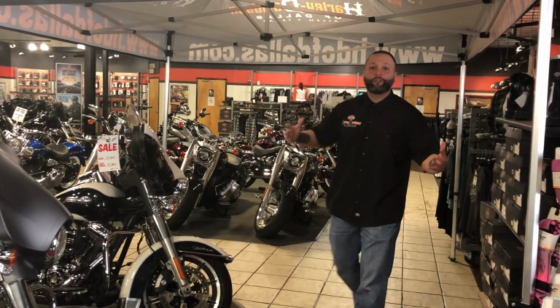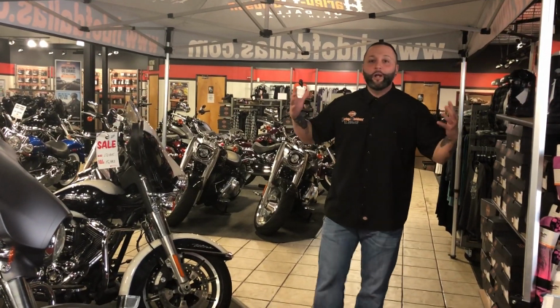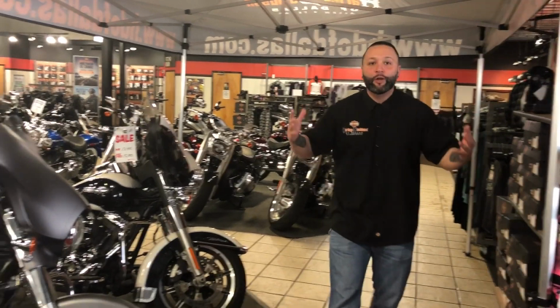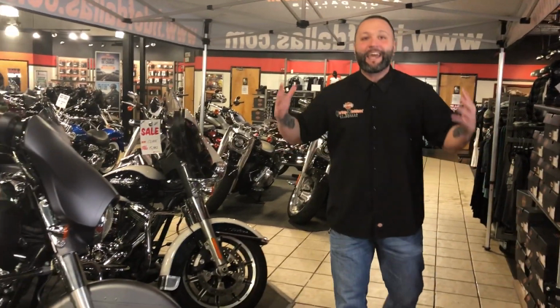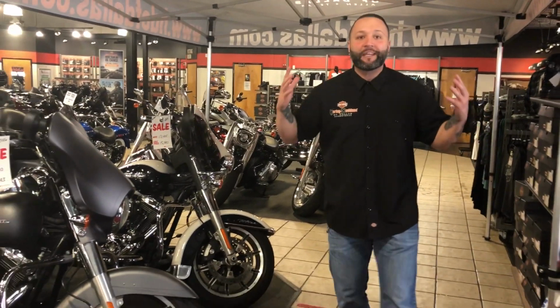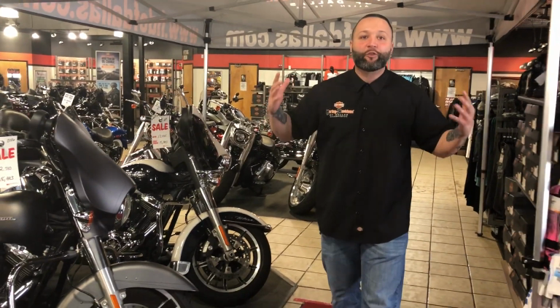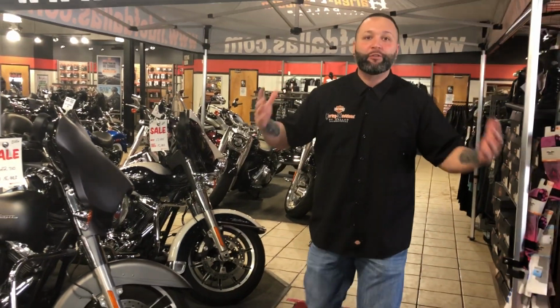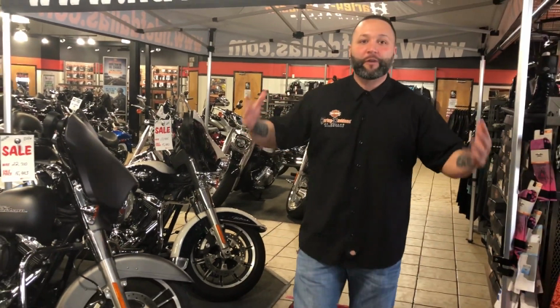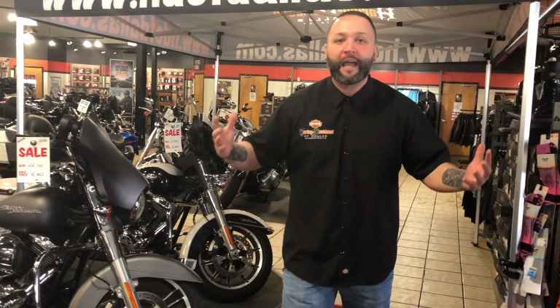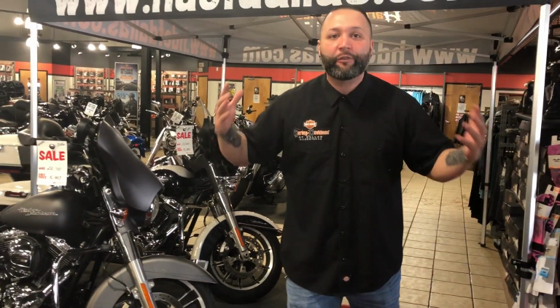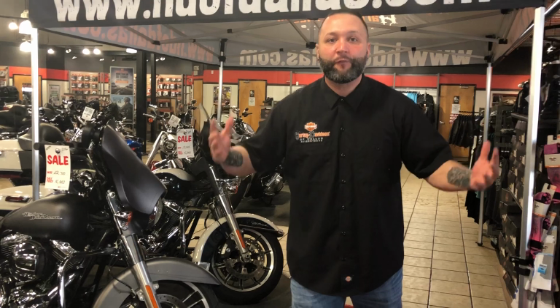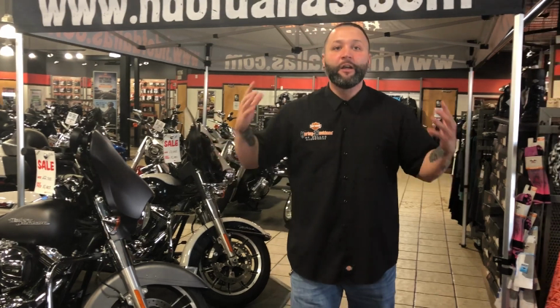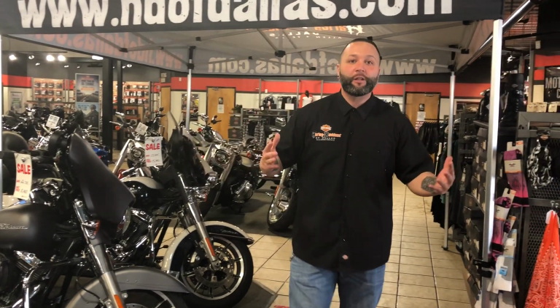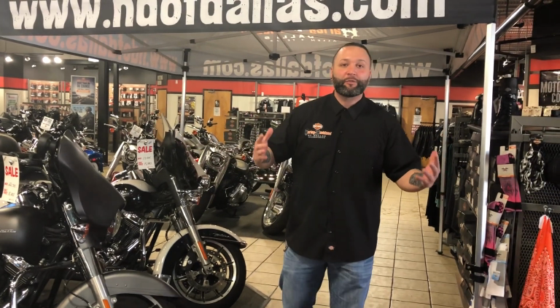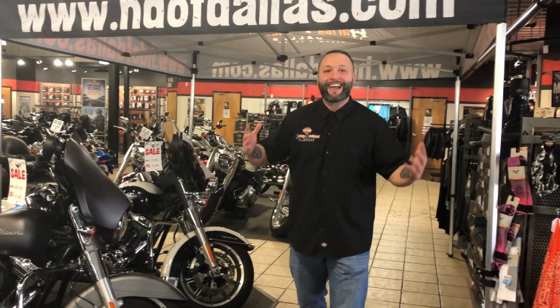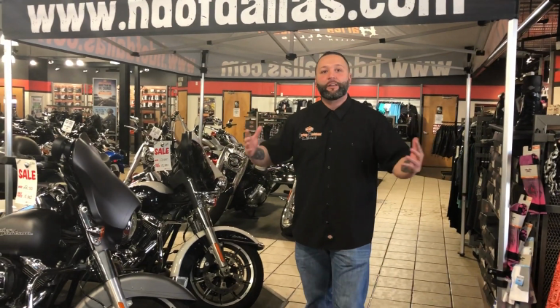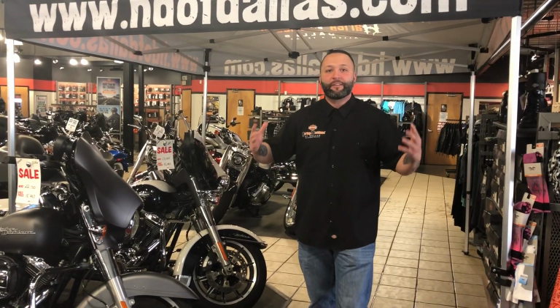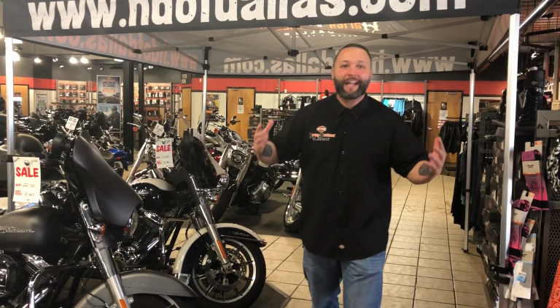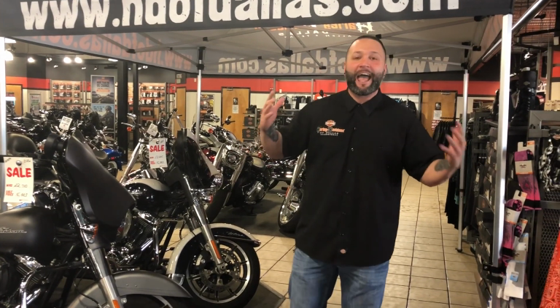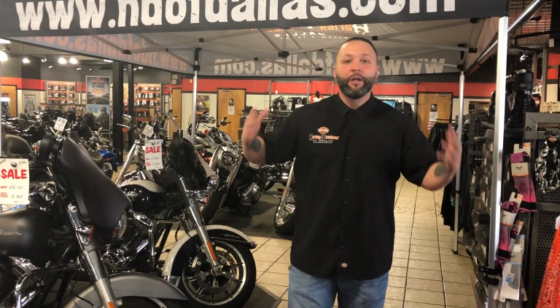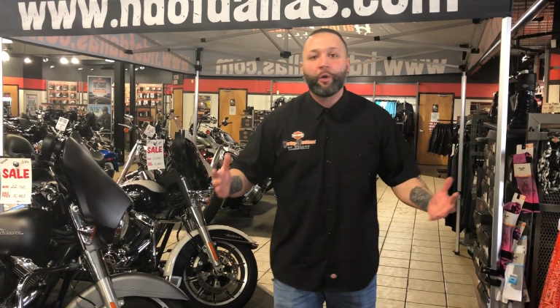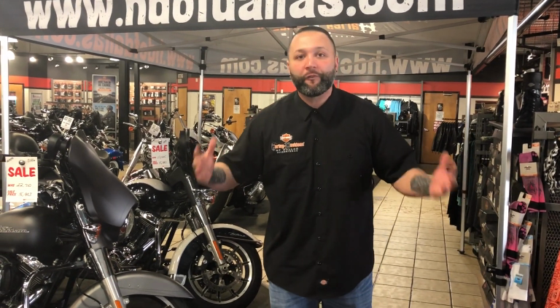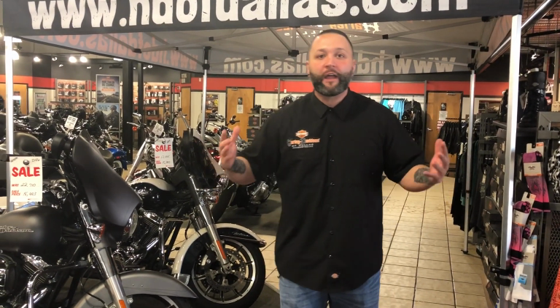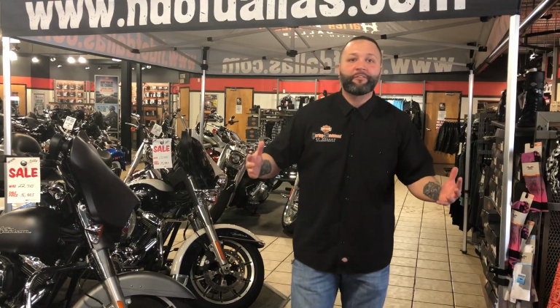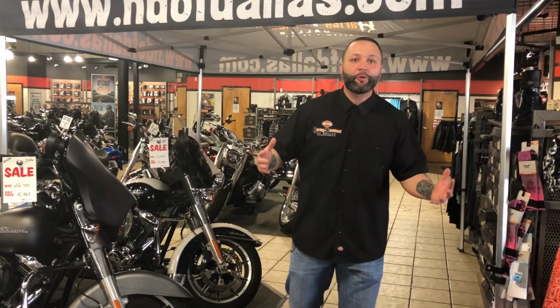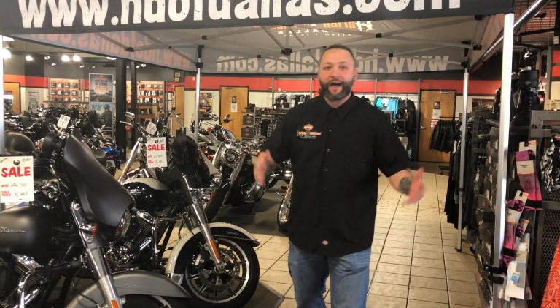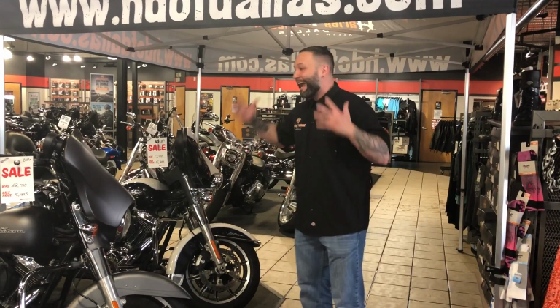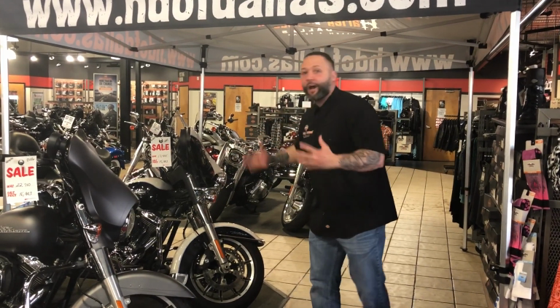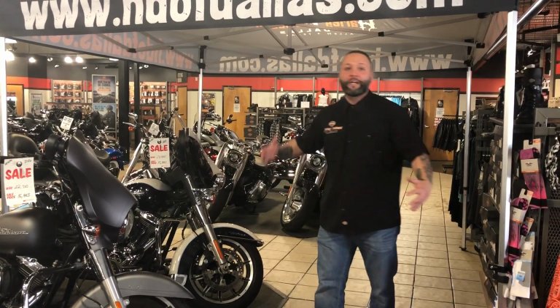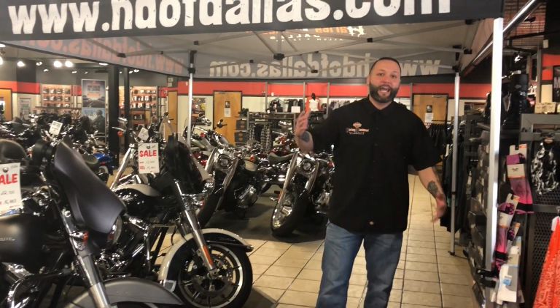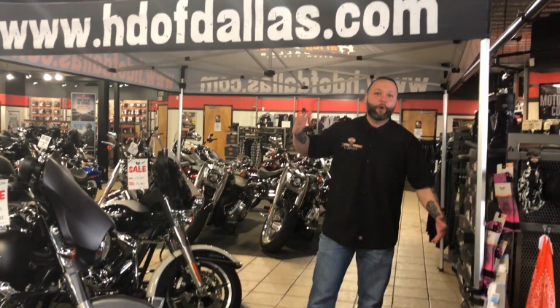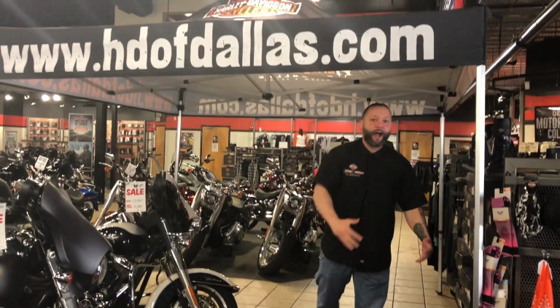Folks, what are you doing? Get off the couch — winter's over! Come down to 304 Central Expressway South, Harley-Davidson of Dallas in Allen. Call us at 214-495-0295. Get on two wheels, get on the road, and ride!